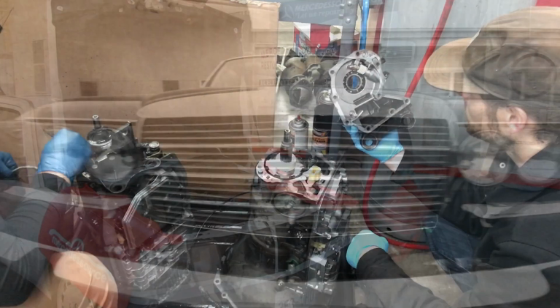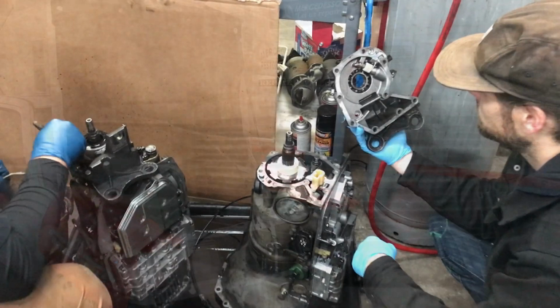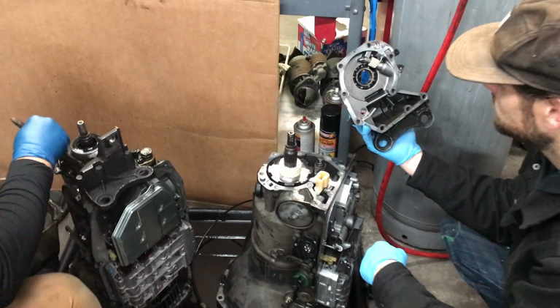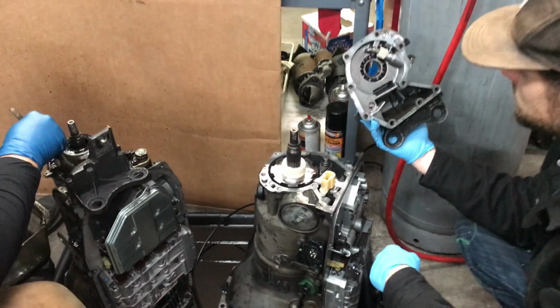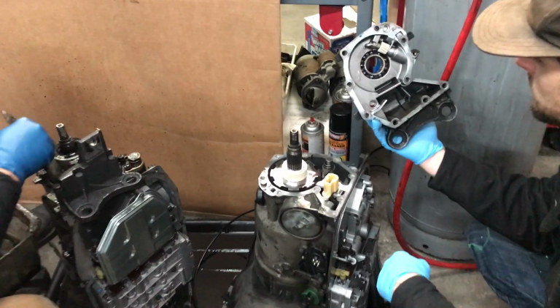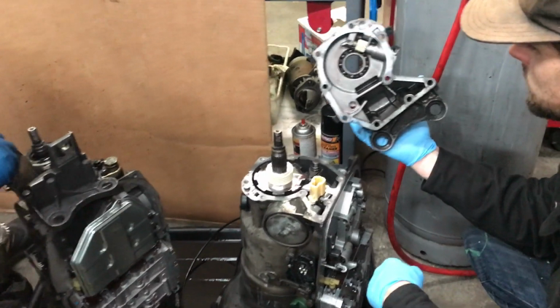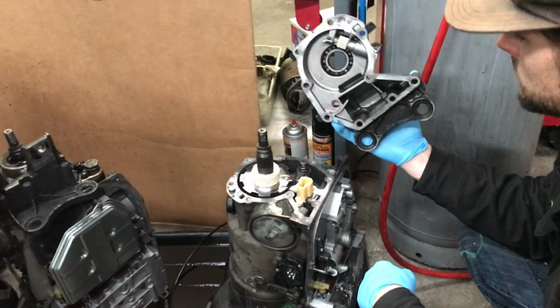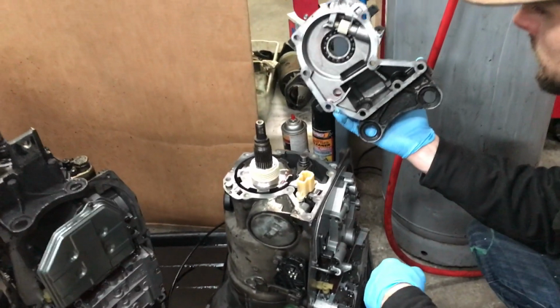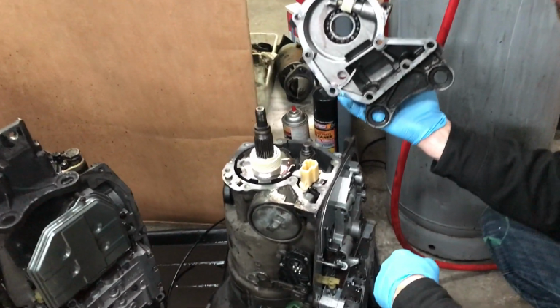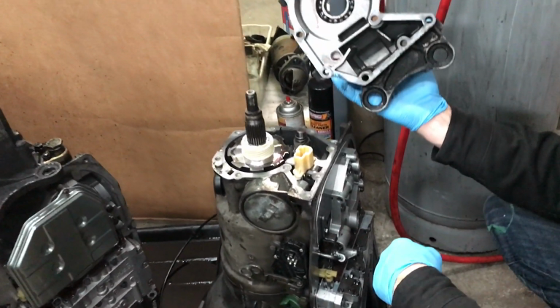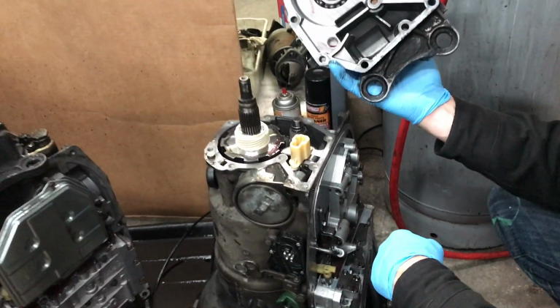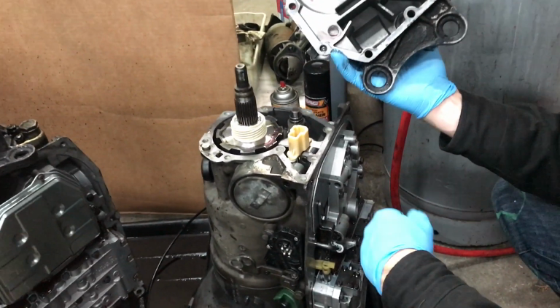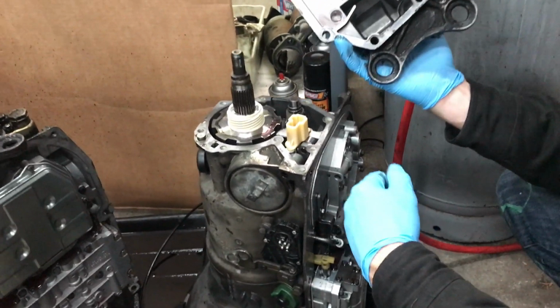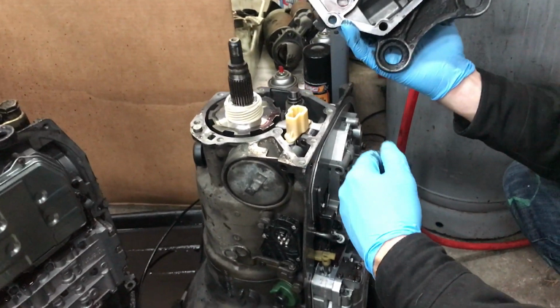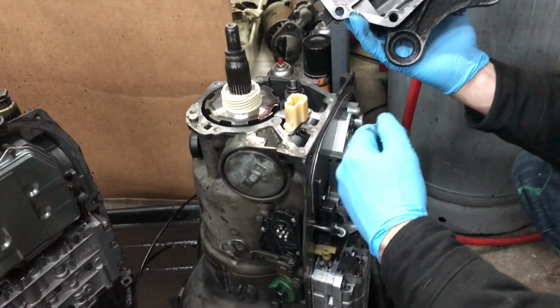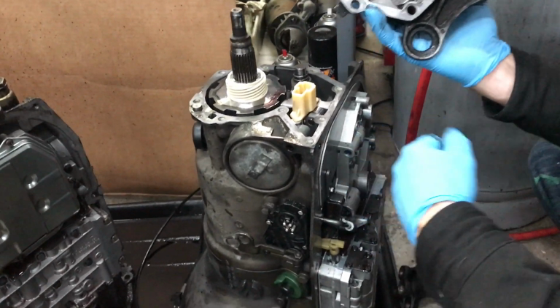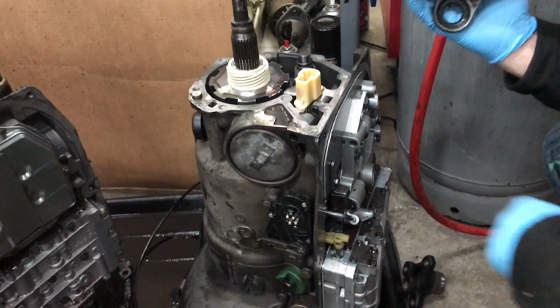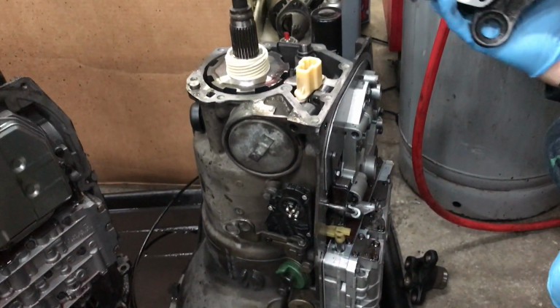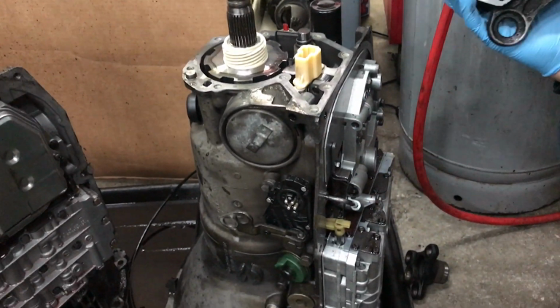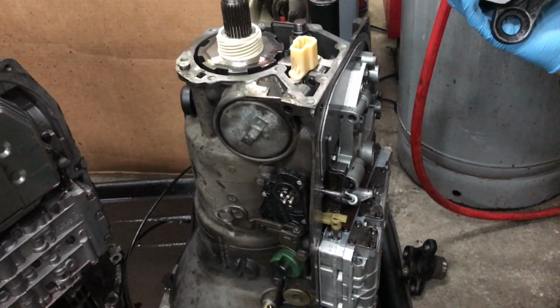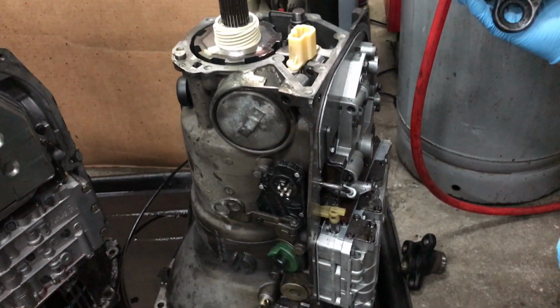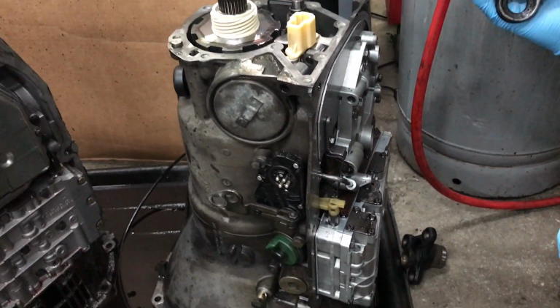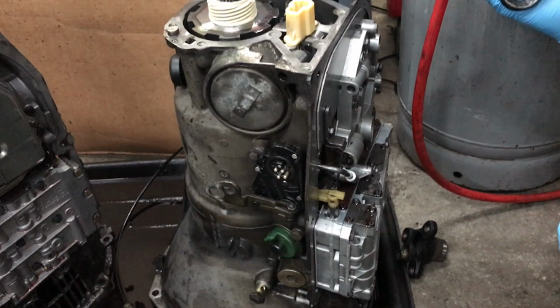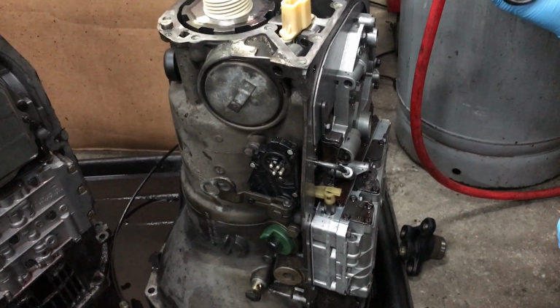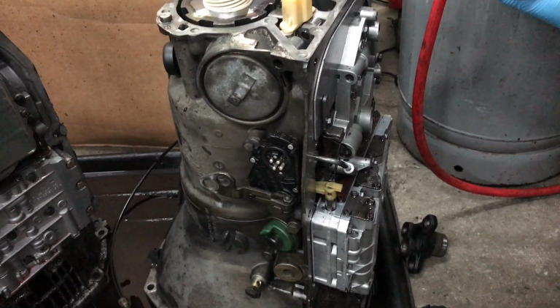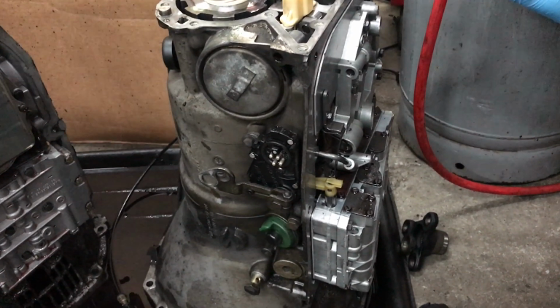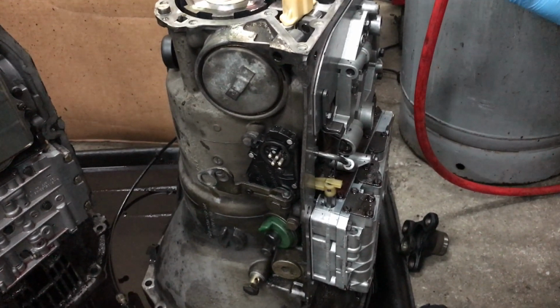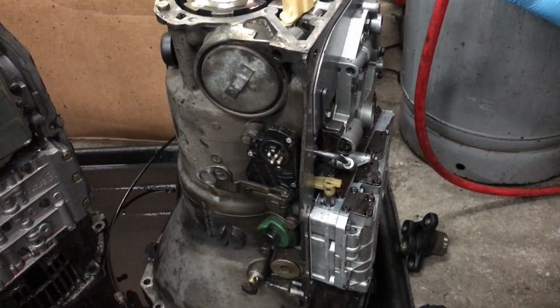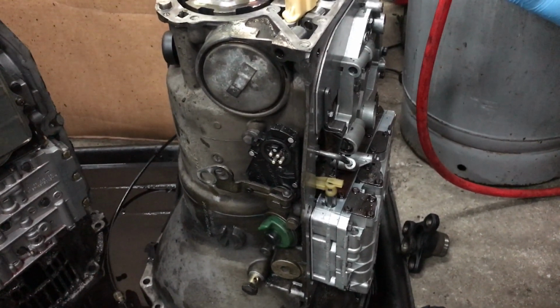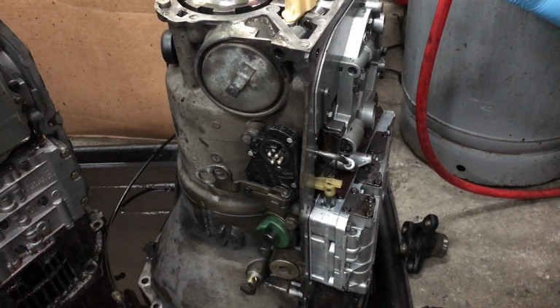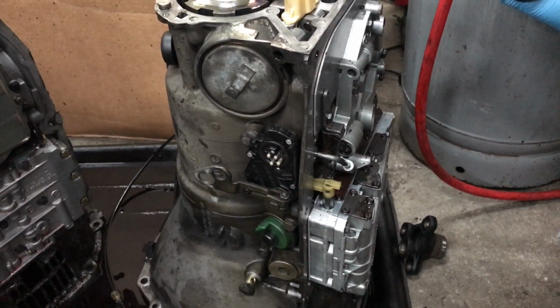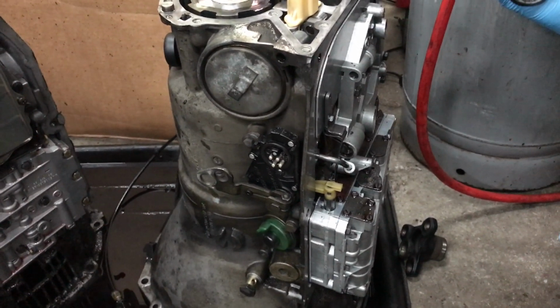When we pulled Digby's pan, I found some metal particles inside and I was not happy with that. I'm not happy to use this transmission.